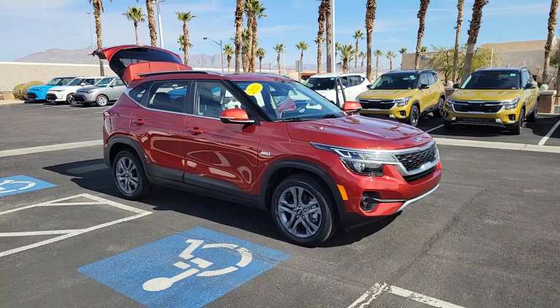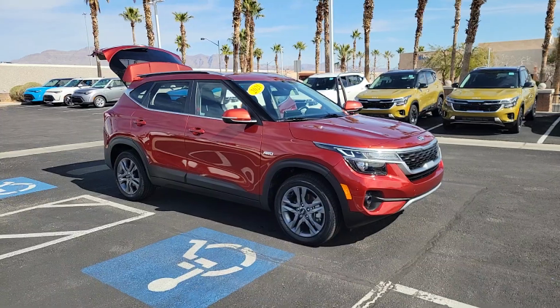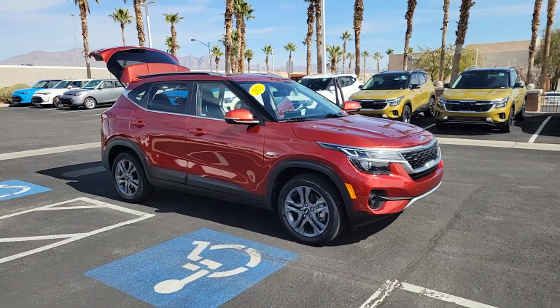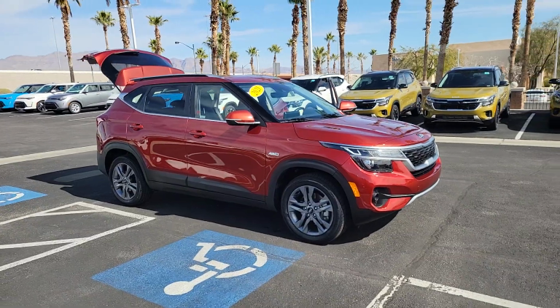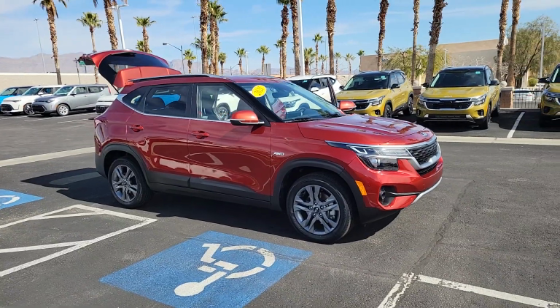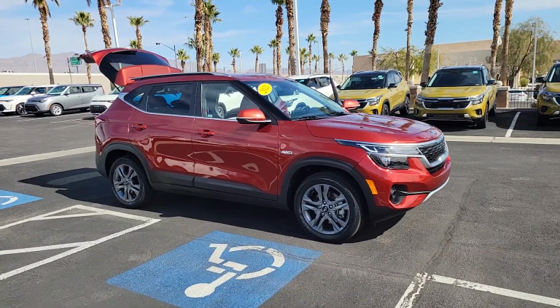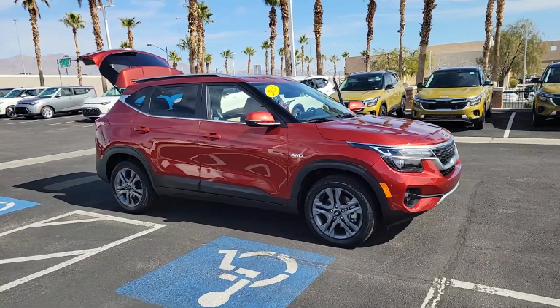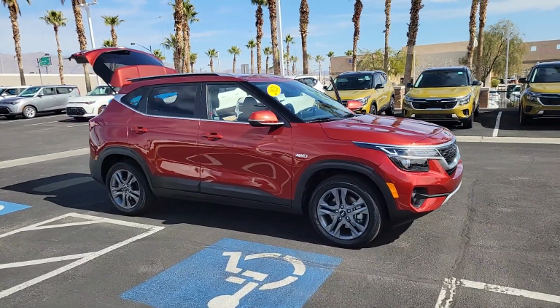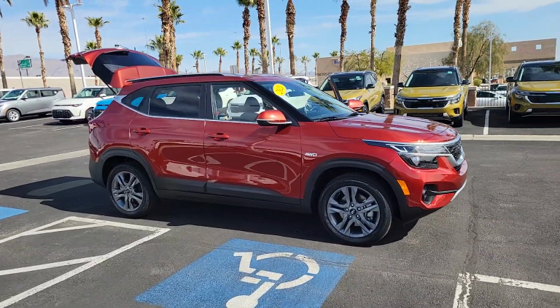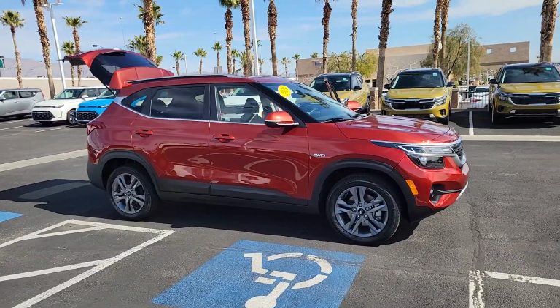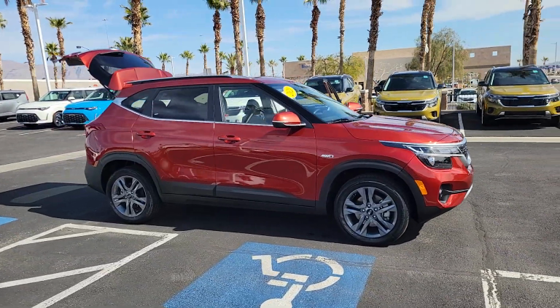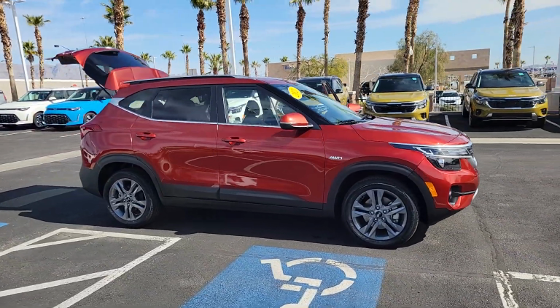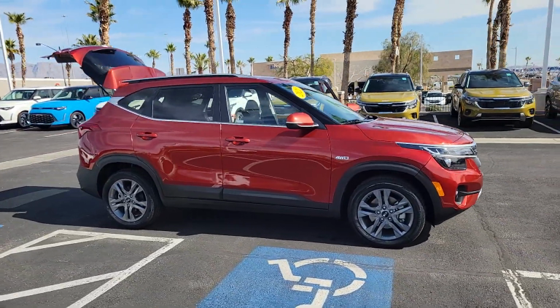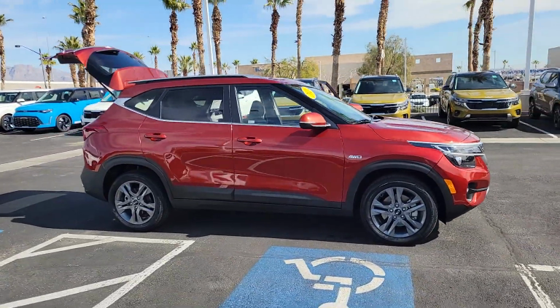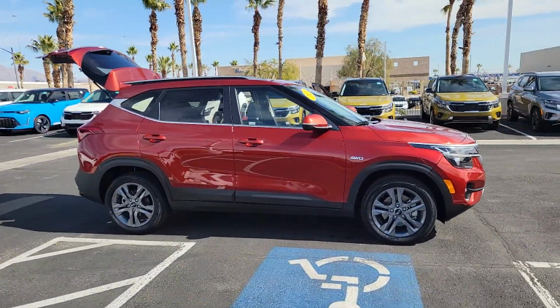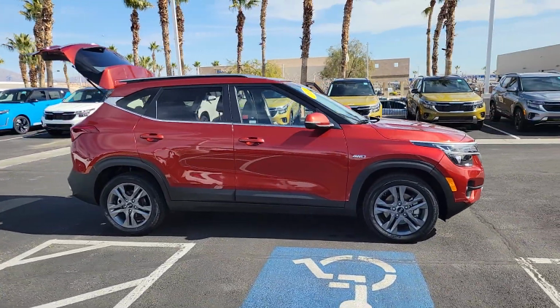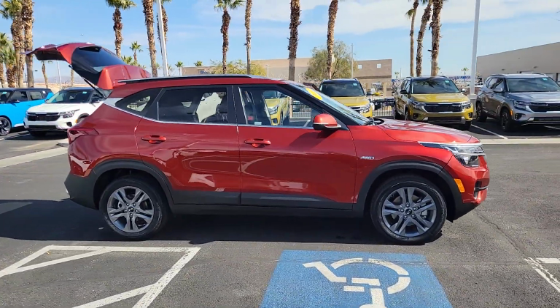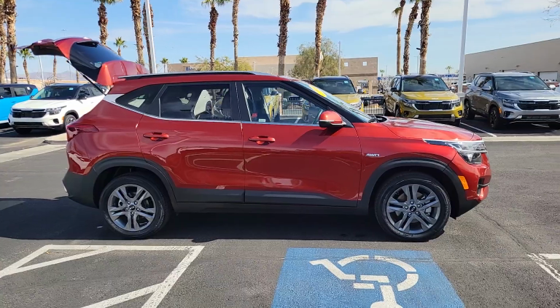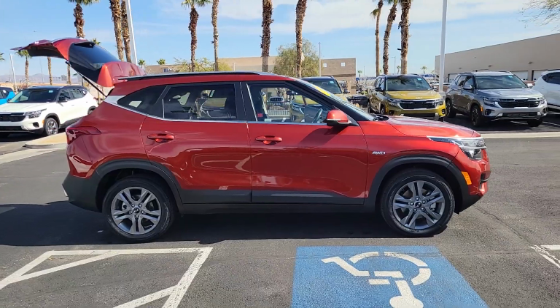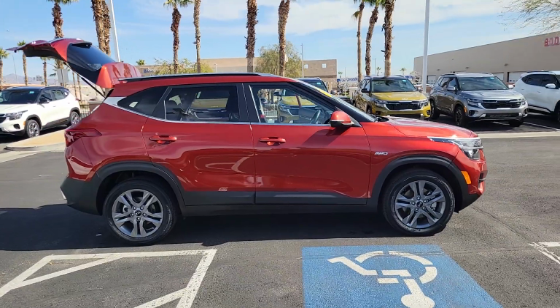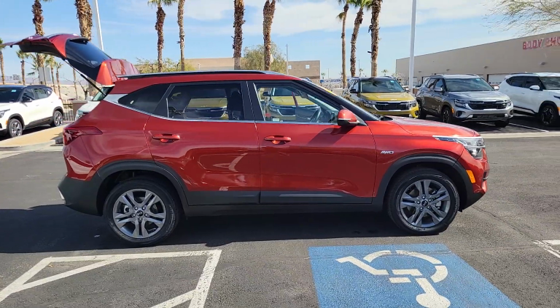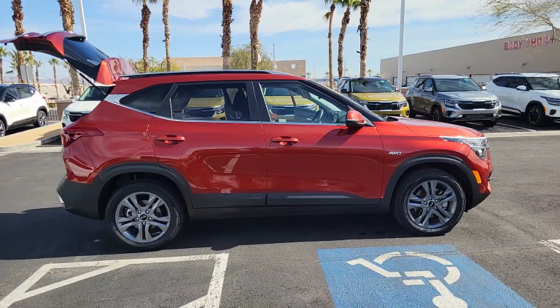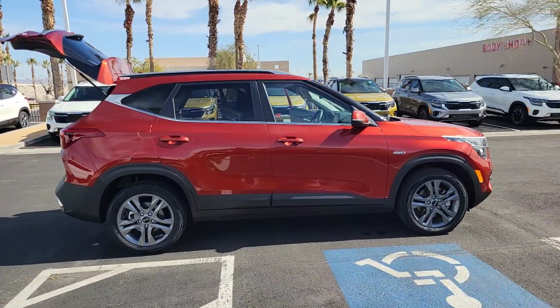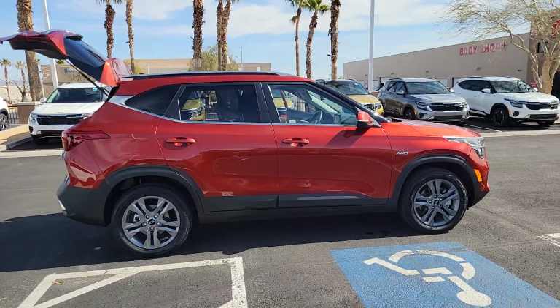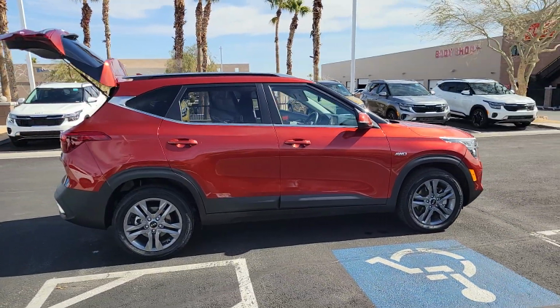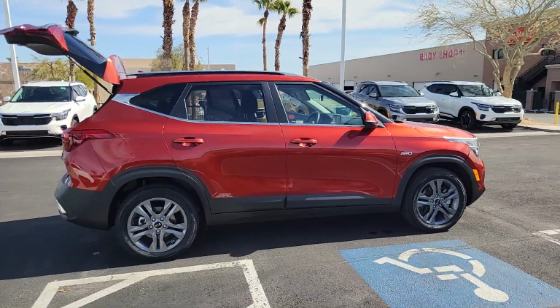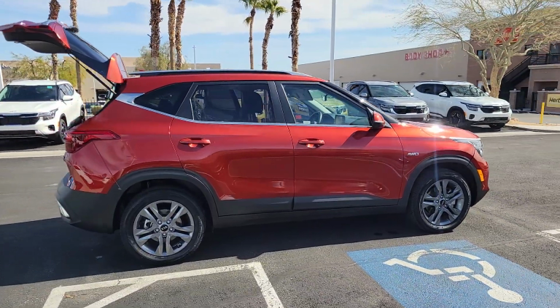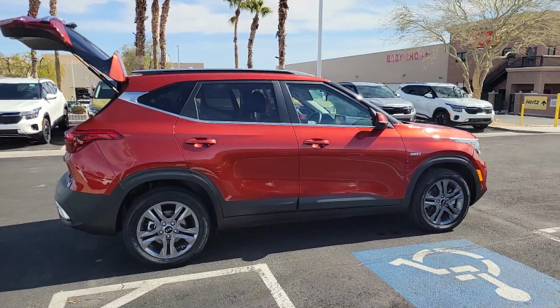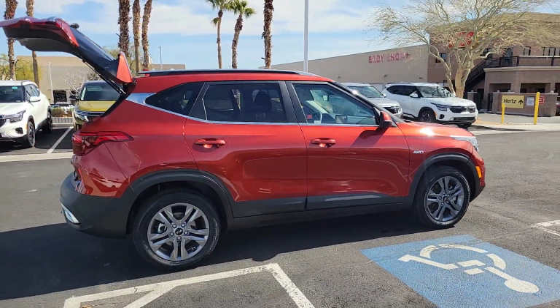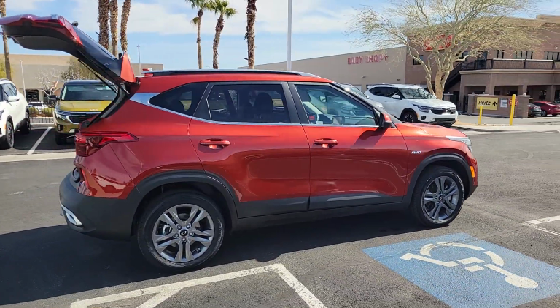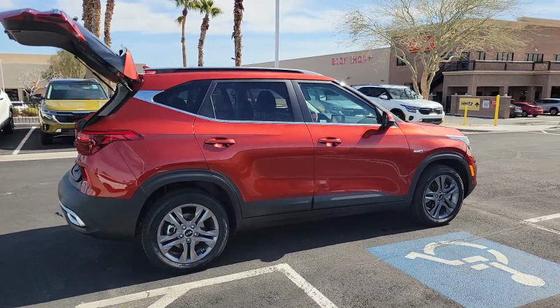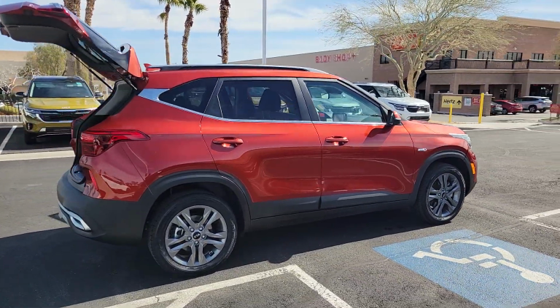Take a moment to check out the 2021 Kia Seltos. This vehicle is an outstanding buy with fewer than 30,000 miles on the odometer.